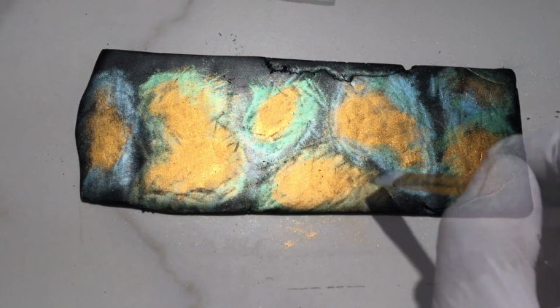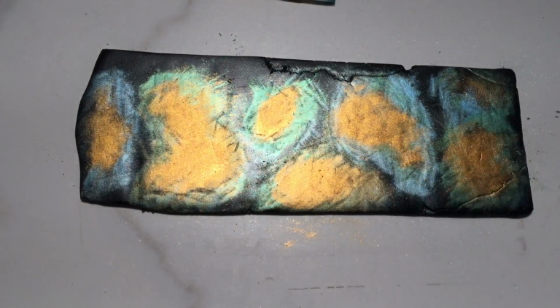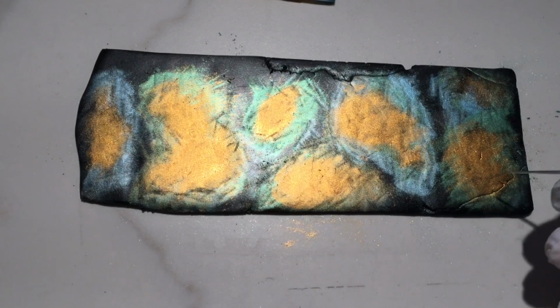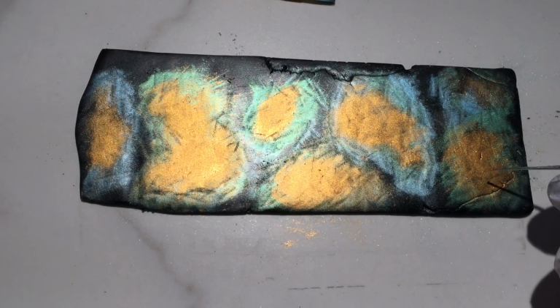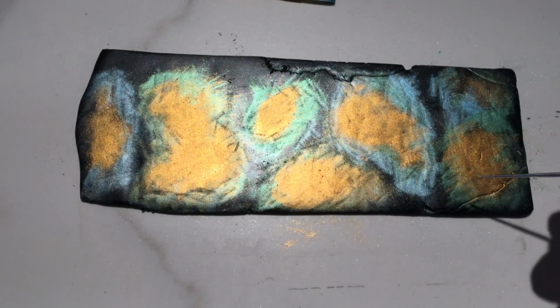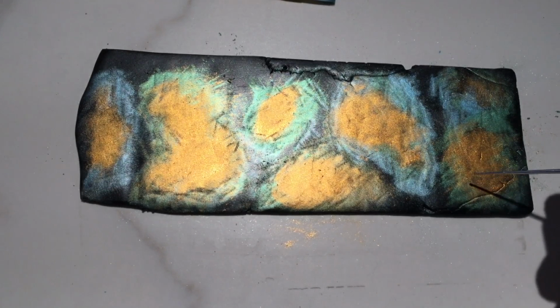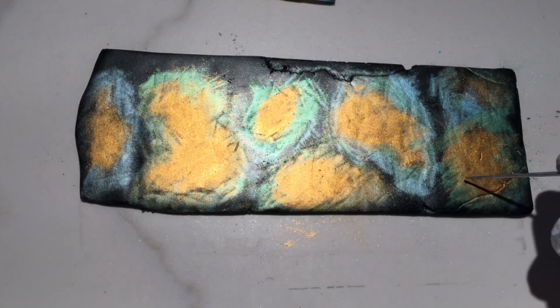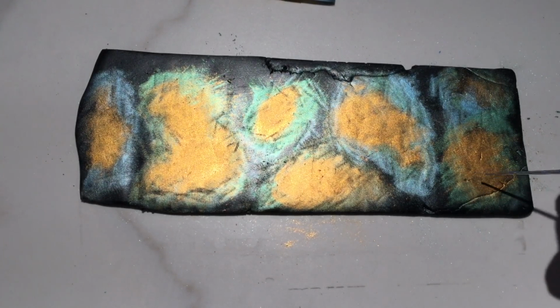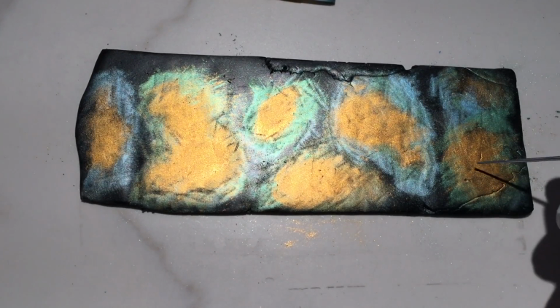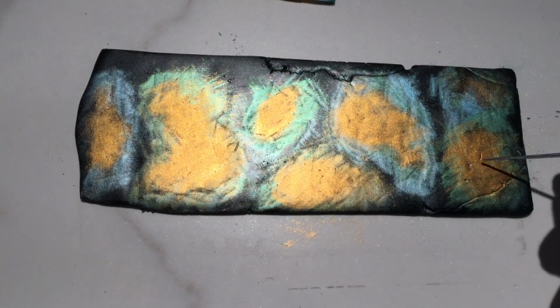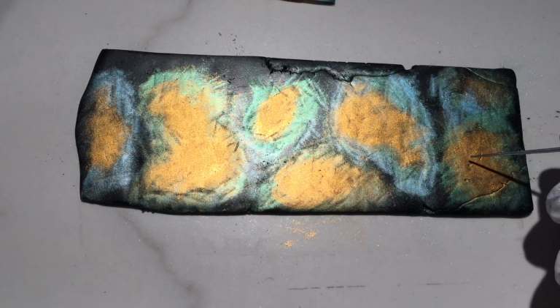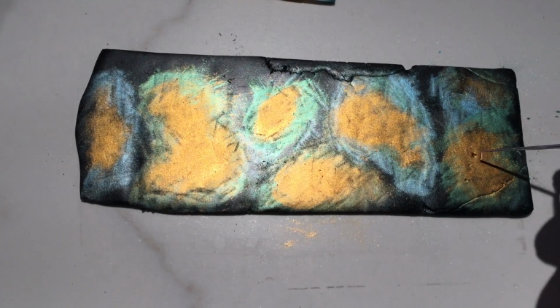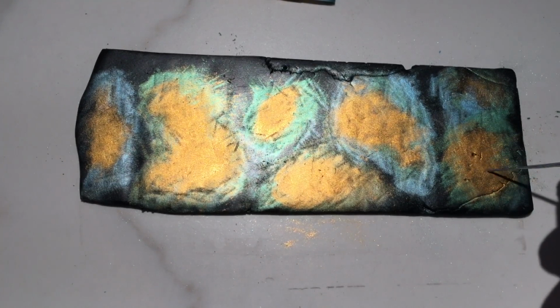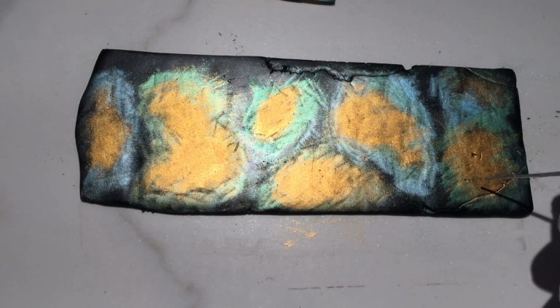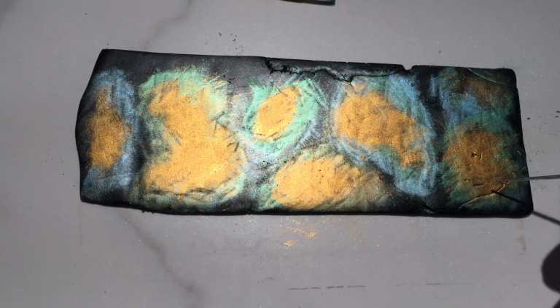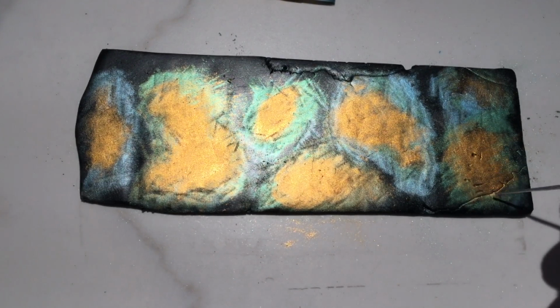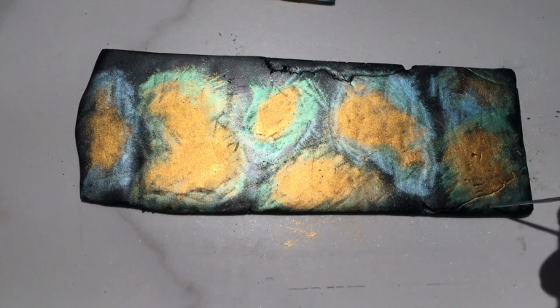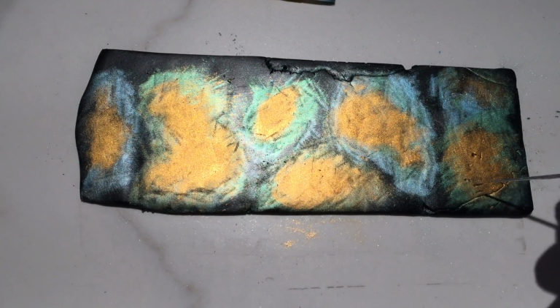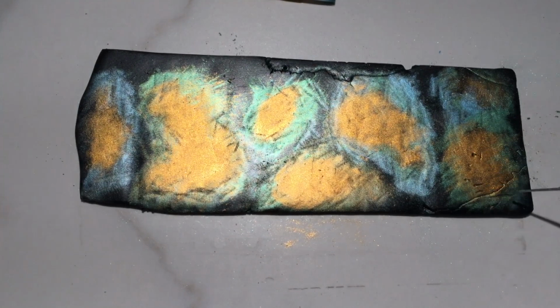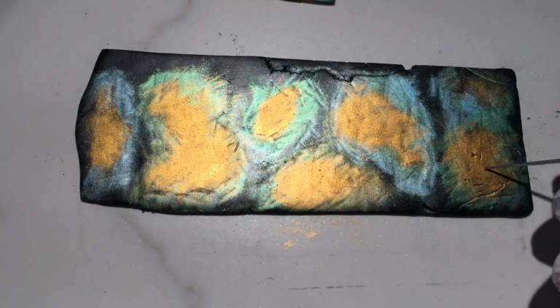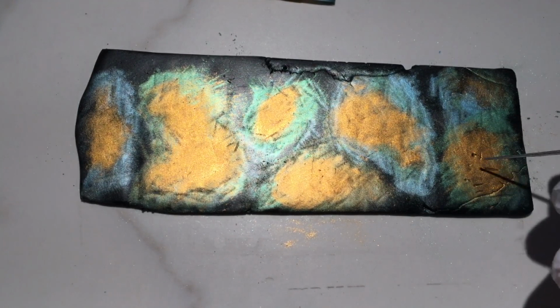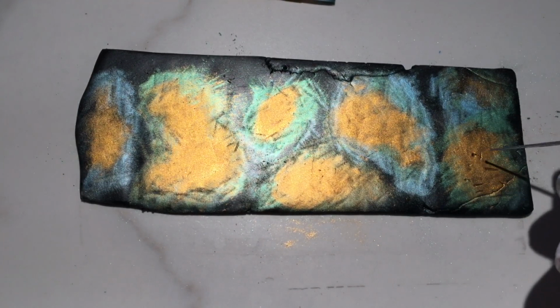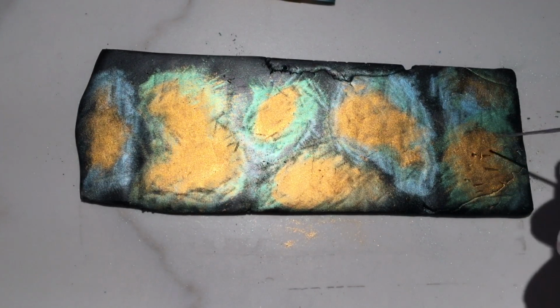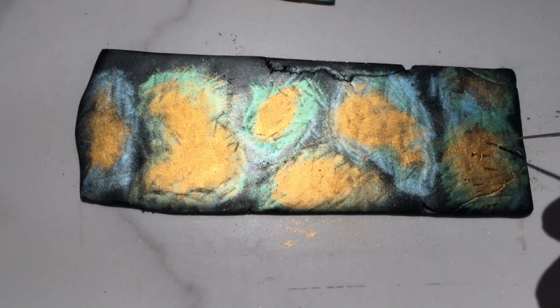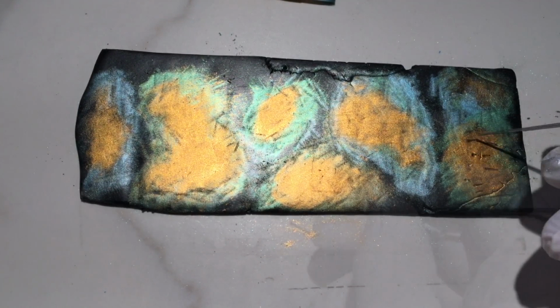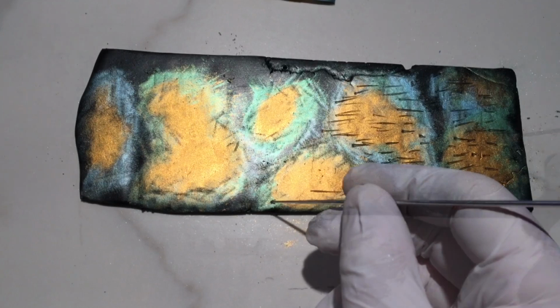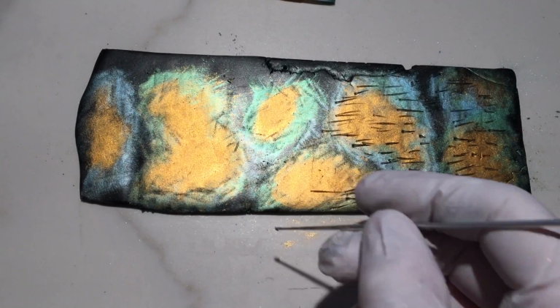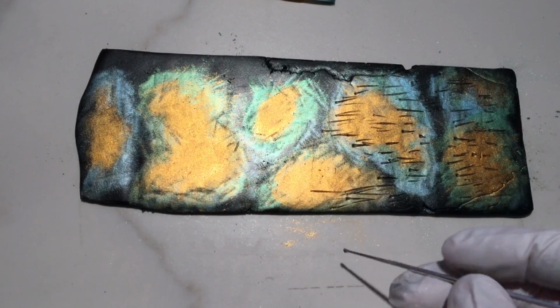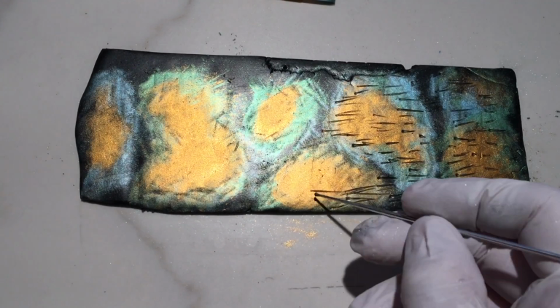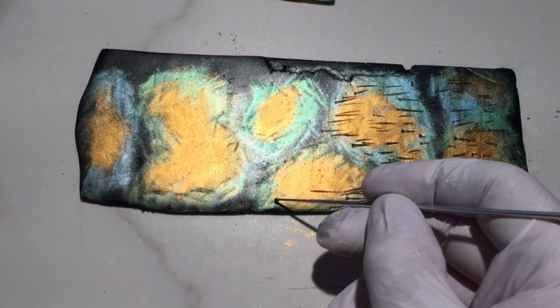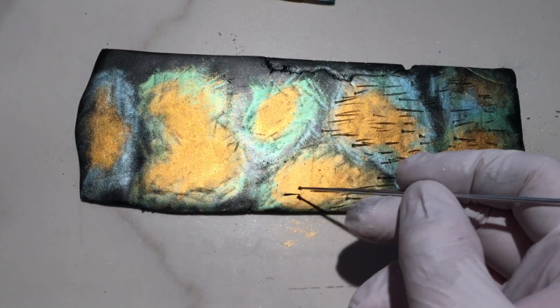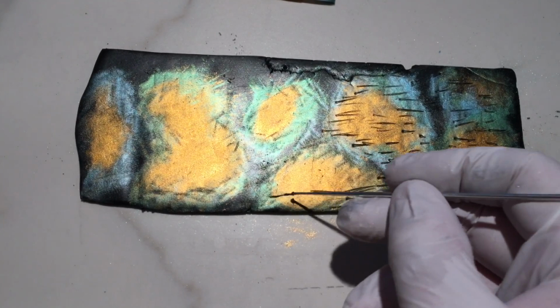Using my smallest etch and purl tool I create small streaks throughout the clay, always in the same direction.